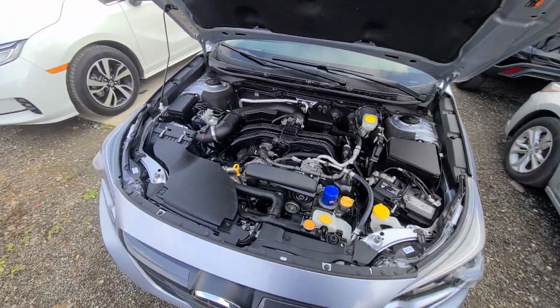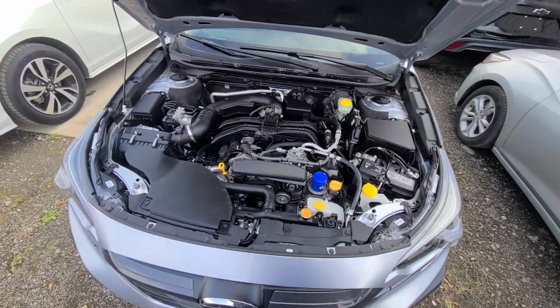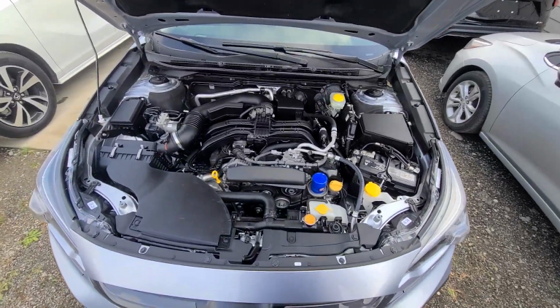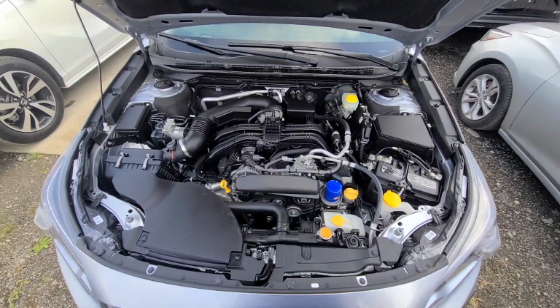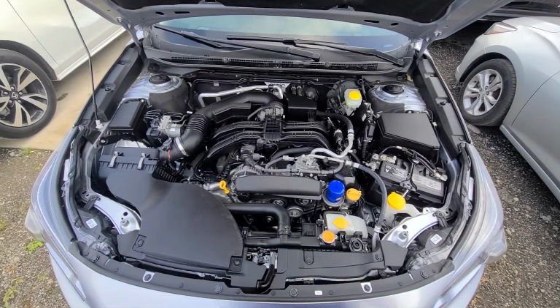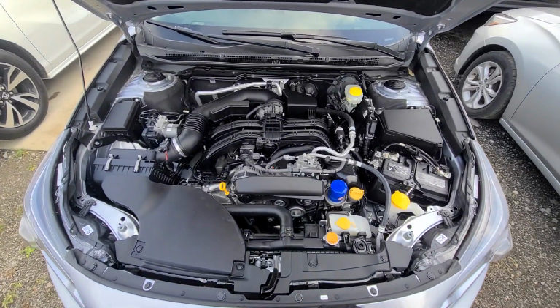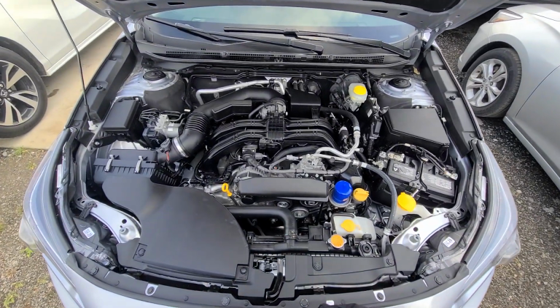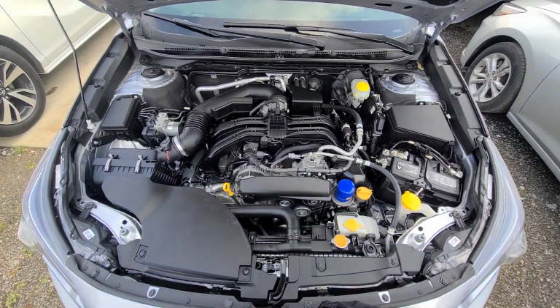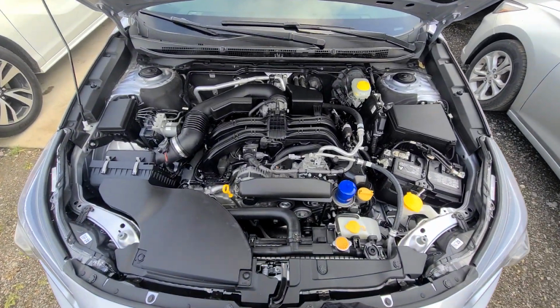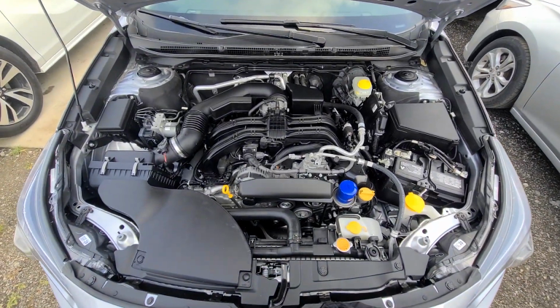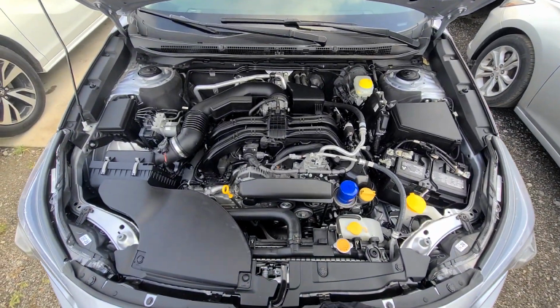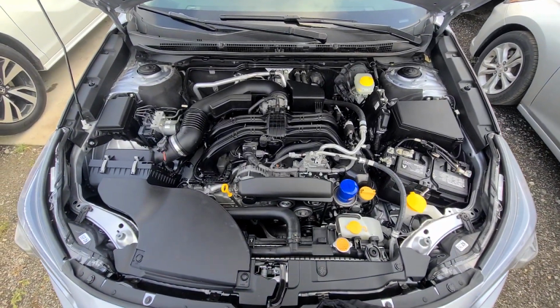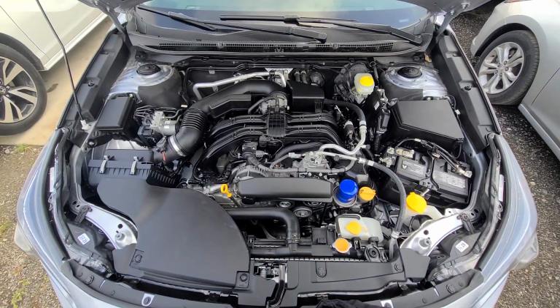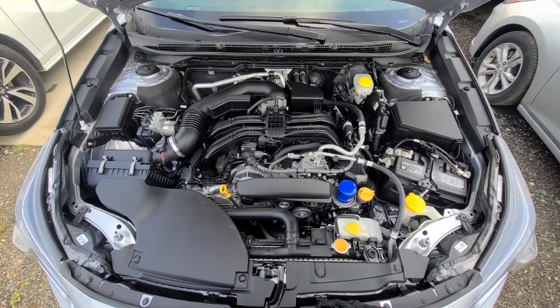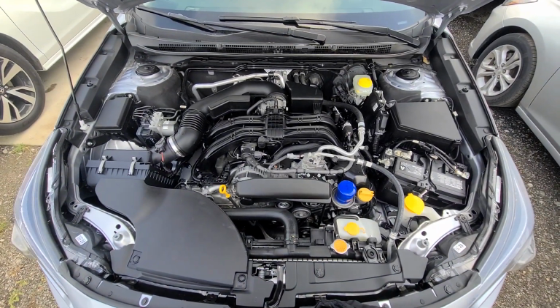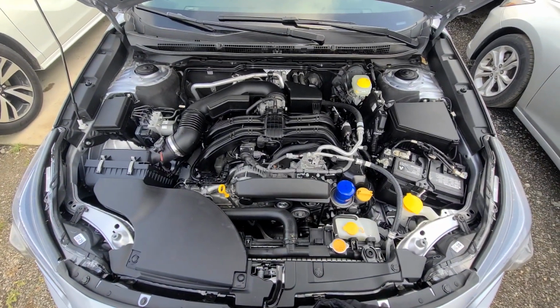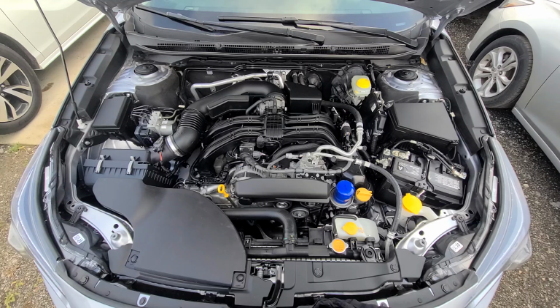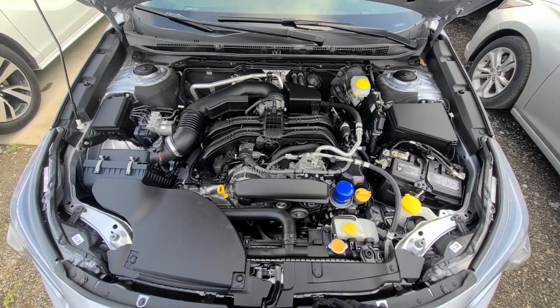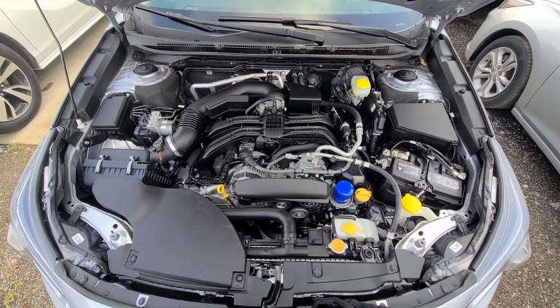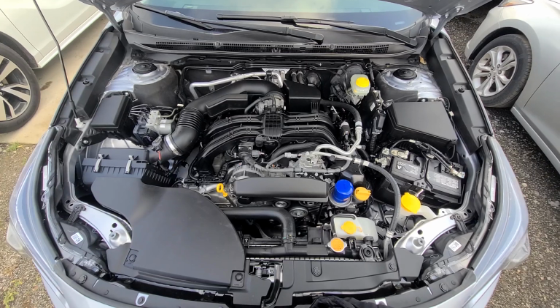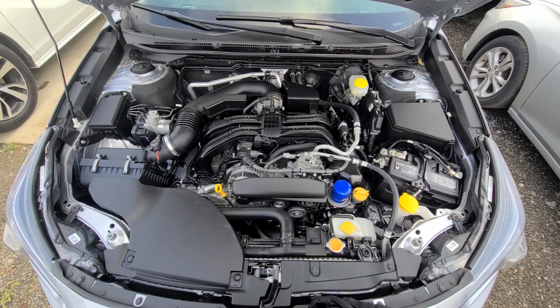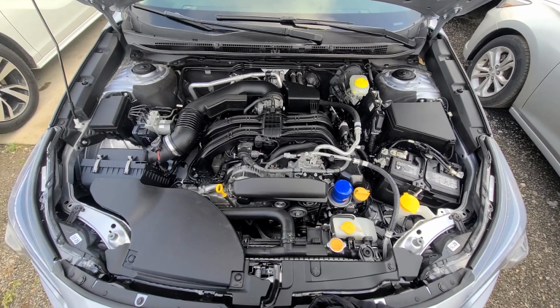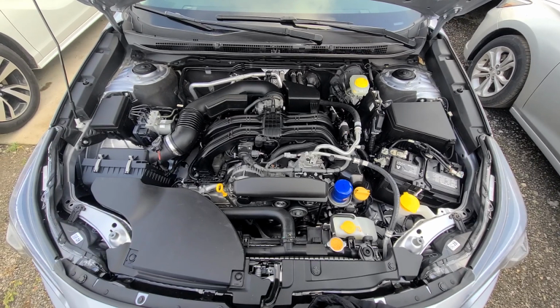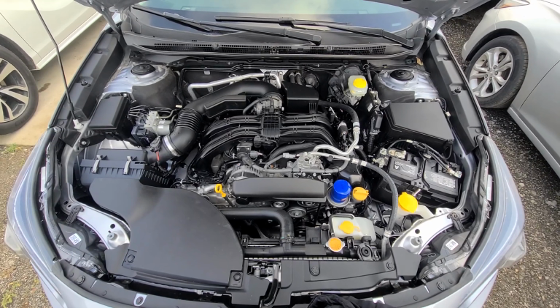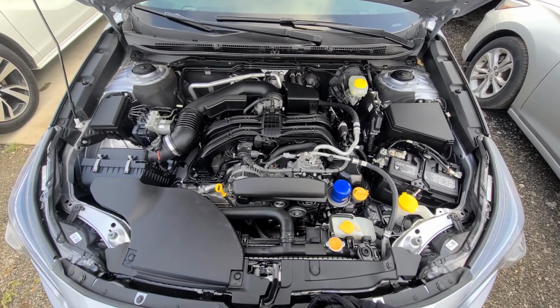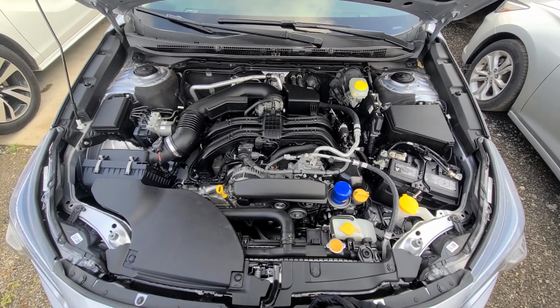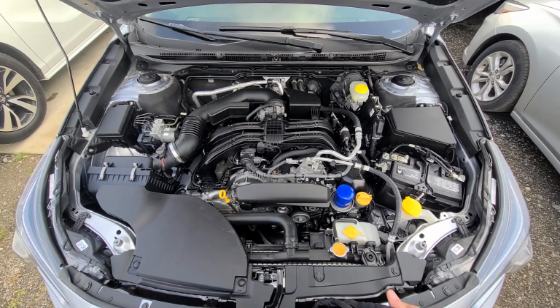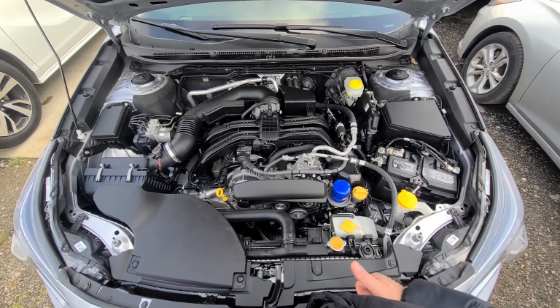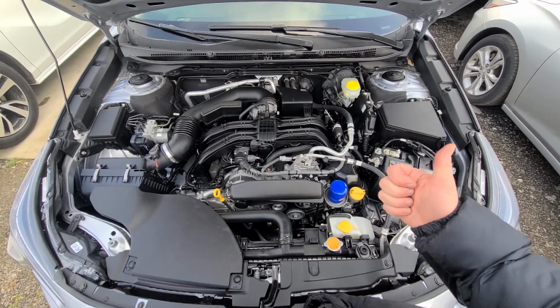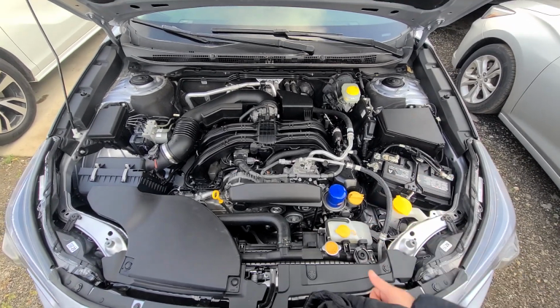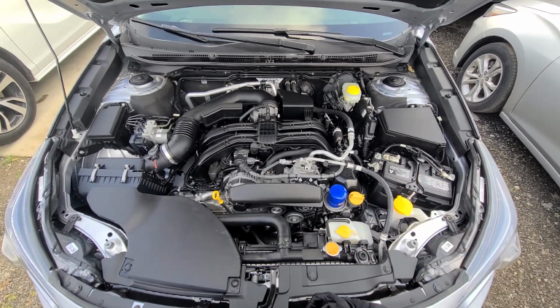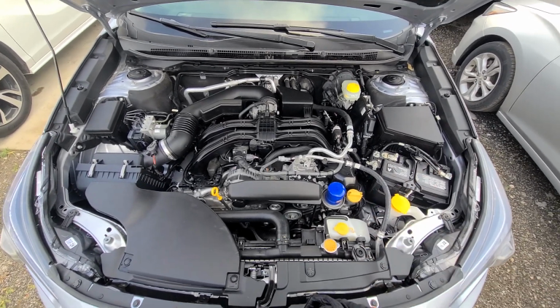One owner, 18,000 miles. Engine, transmission, and four-wheel drive warranty included — nationwide, anywhere in the United States. Obviously, the factory warranty is out.